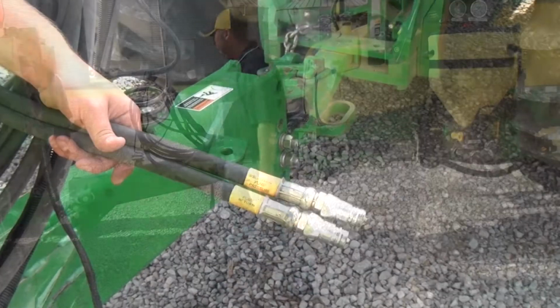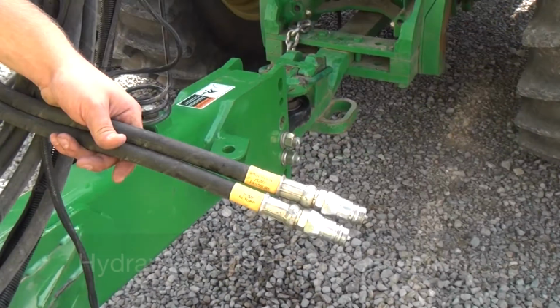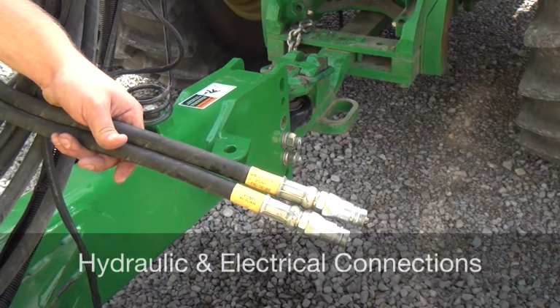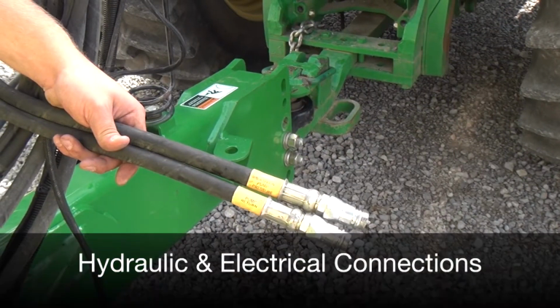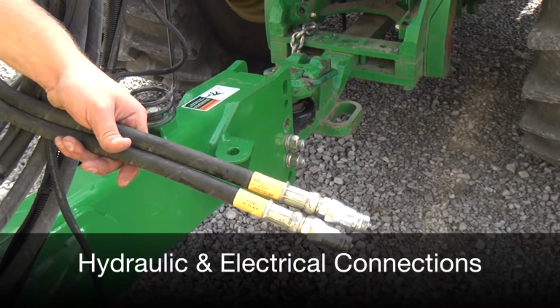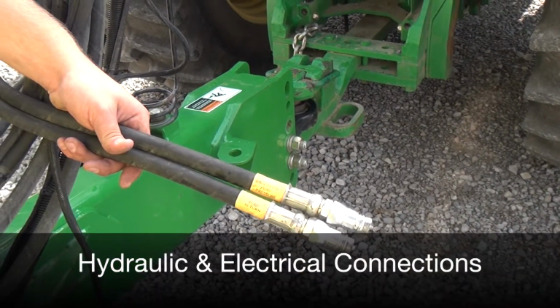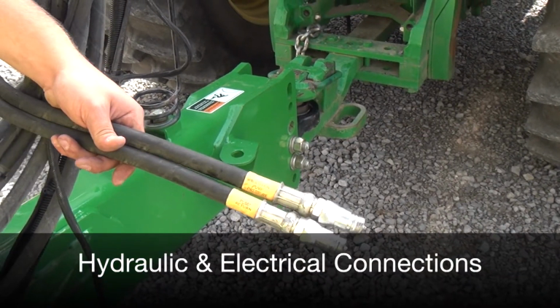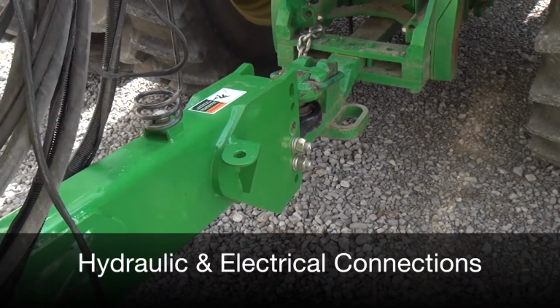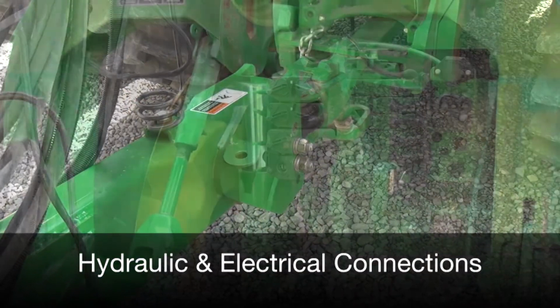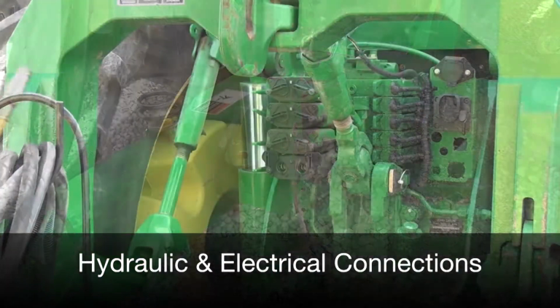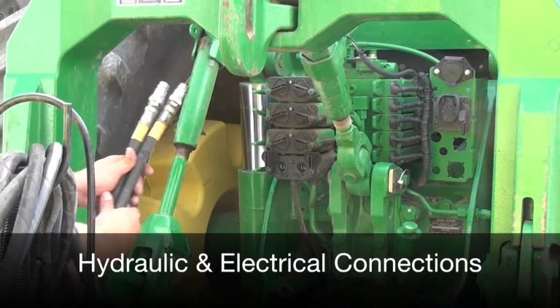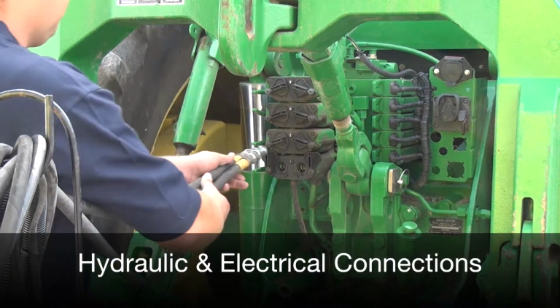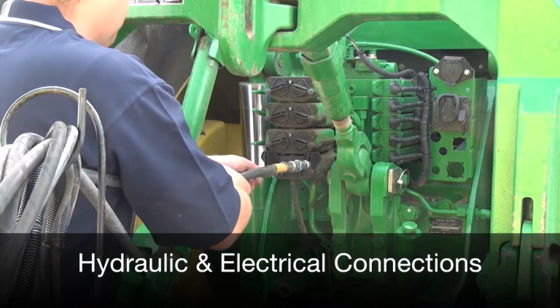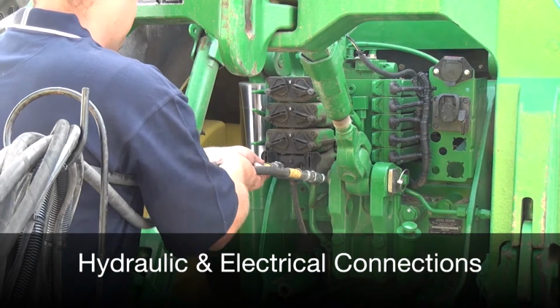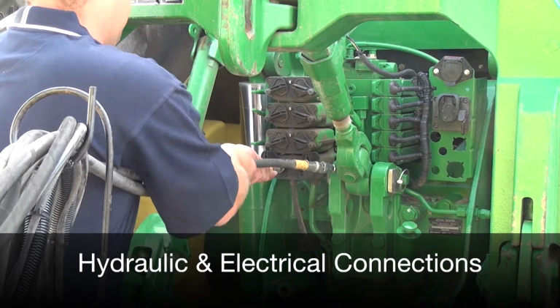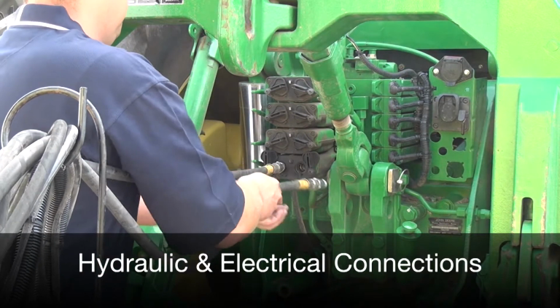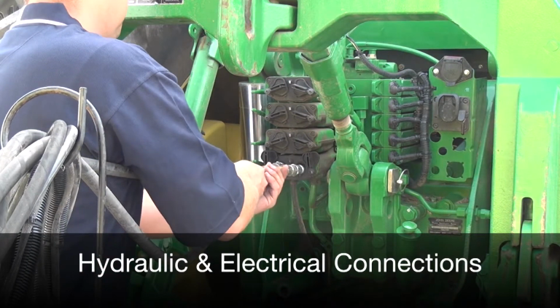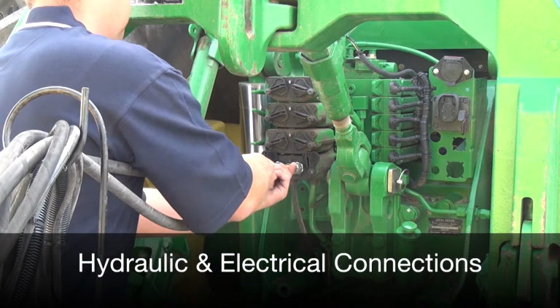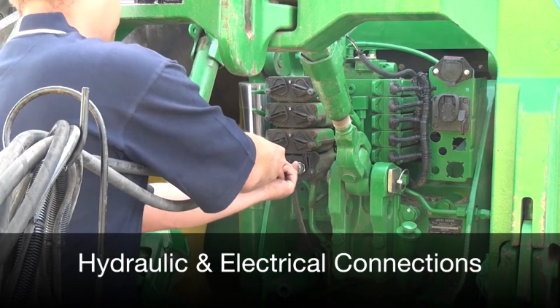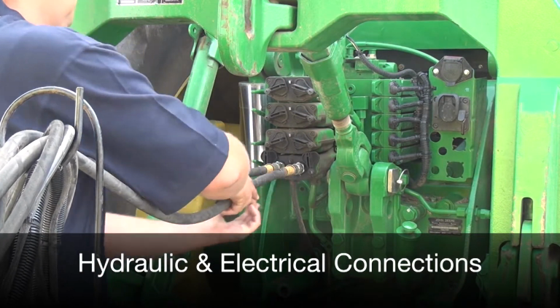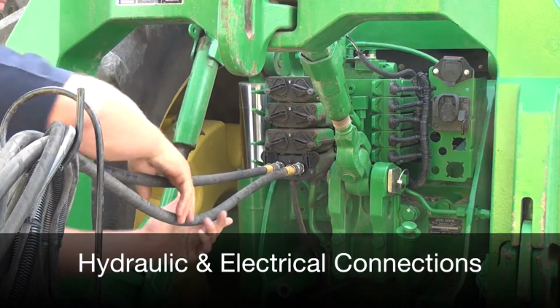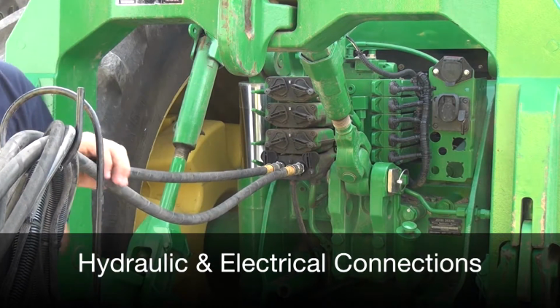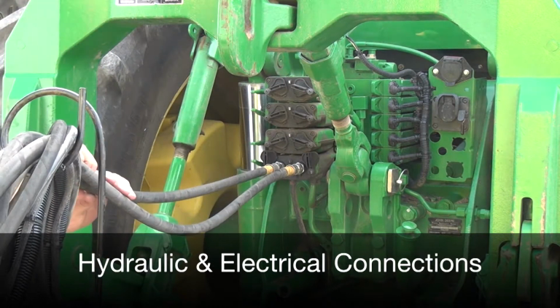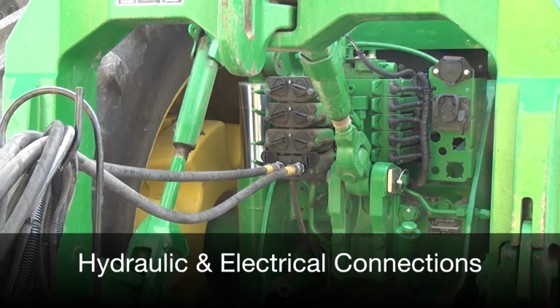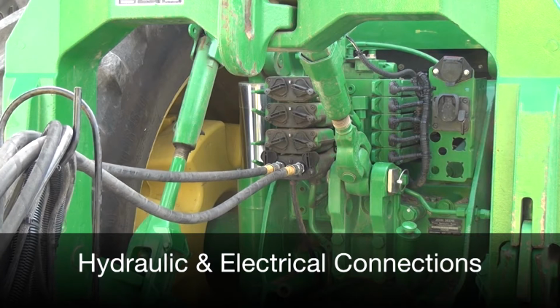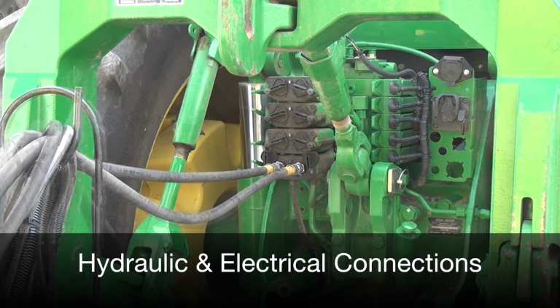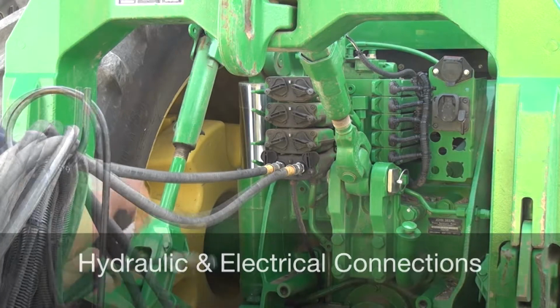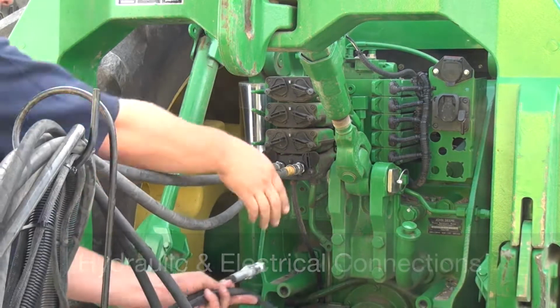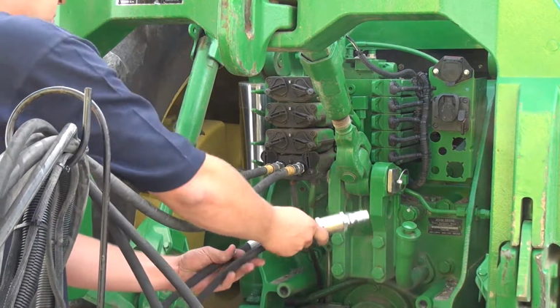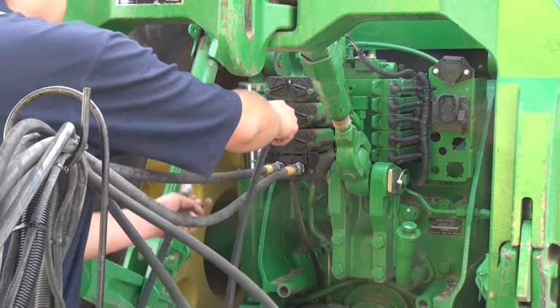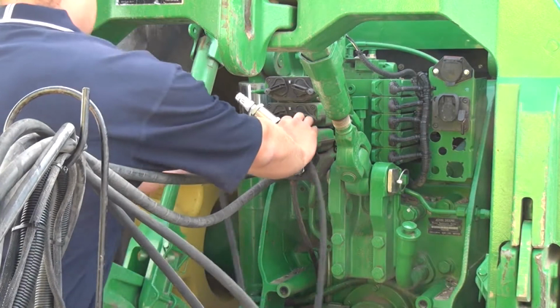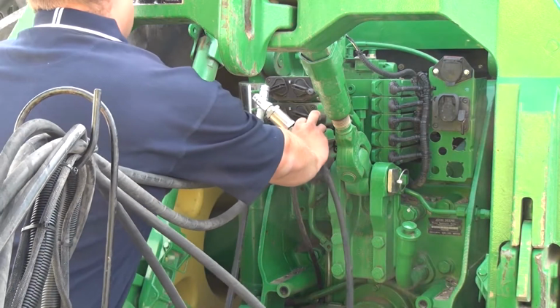Hook up the sprayer's hydraulic hoses. It's recommended to put the pressure hoses into the retract port and the return hoses into the extend port to allow the hydraulics to be shut down into float.